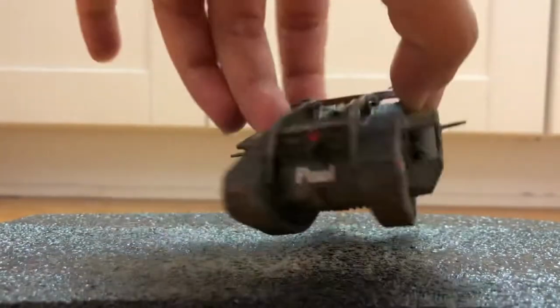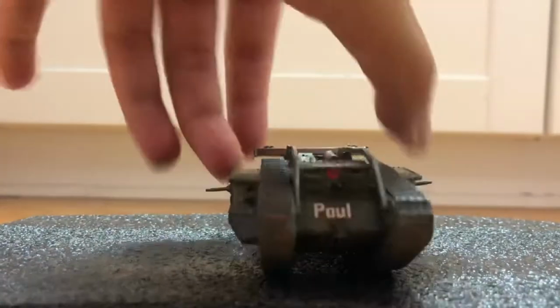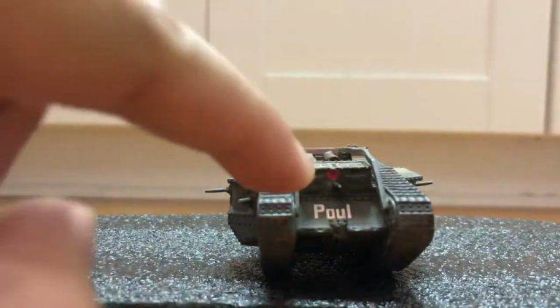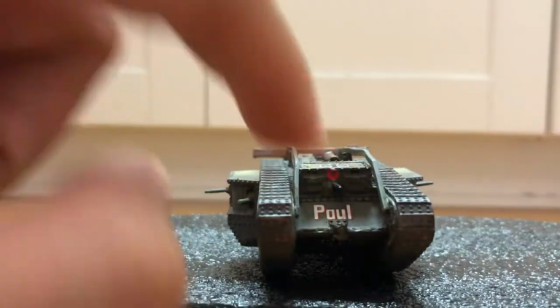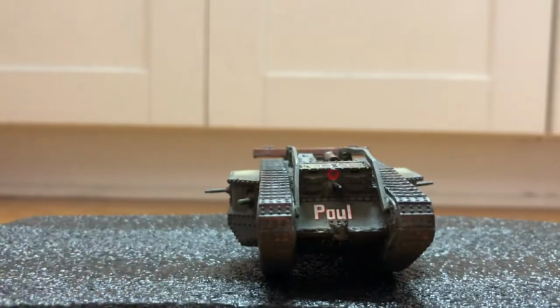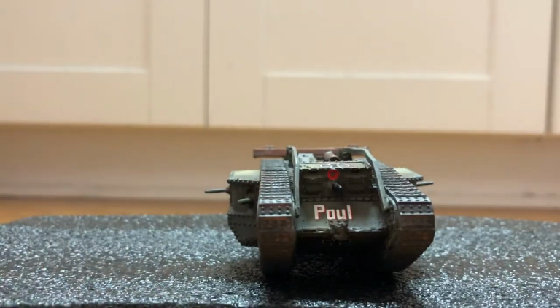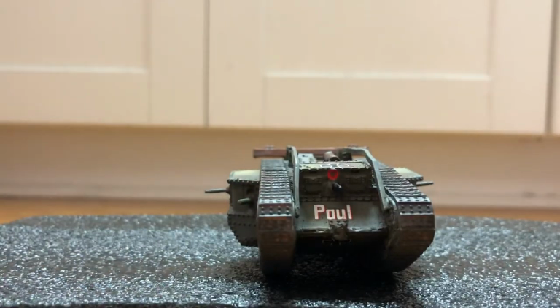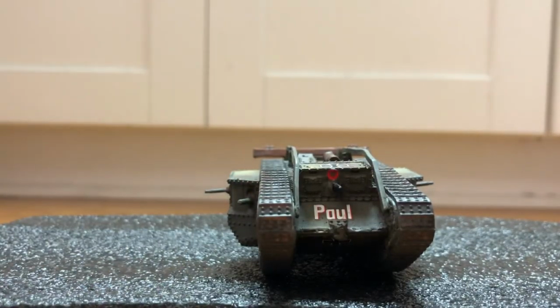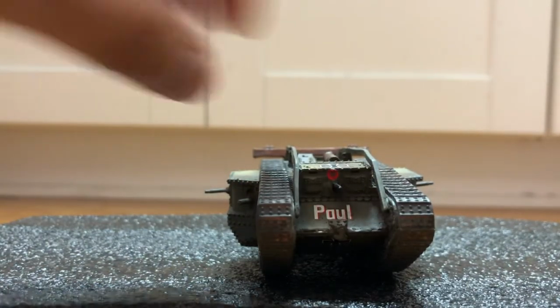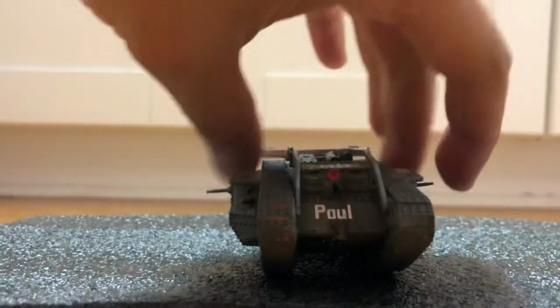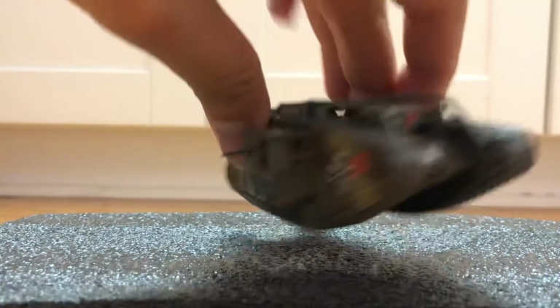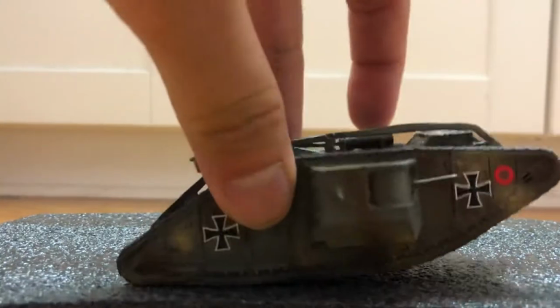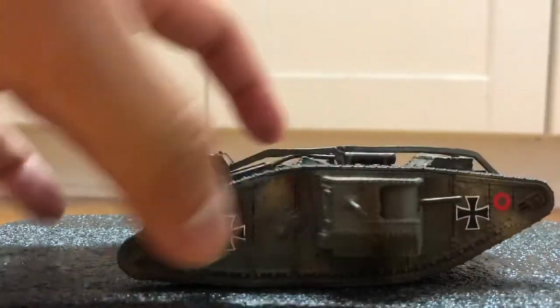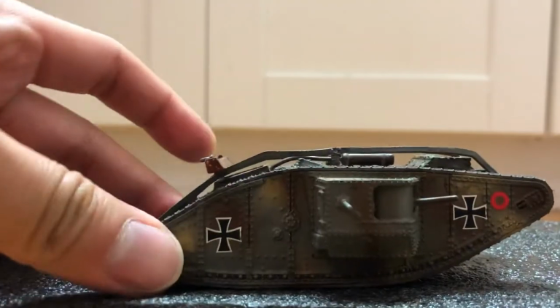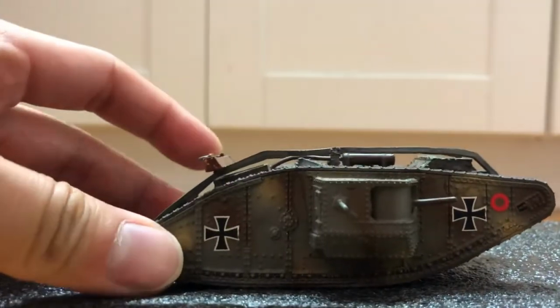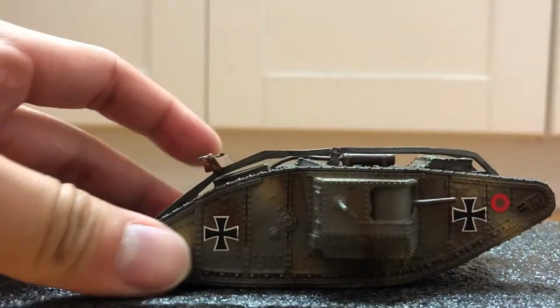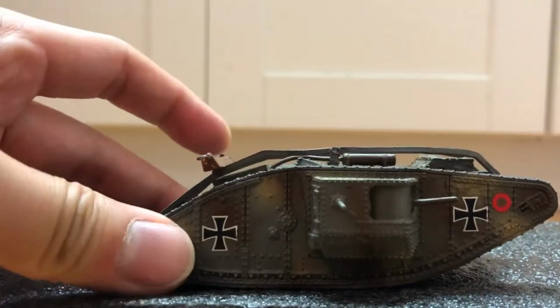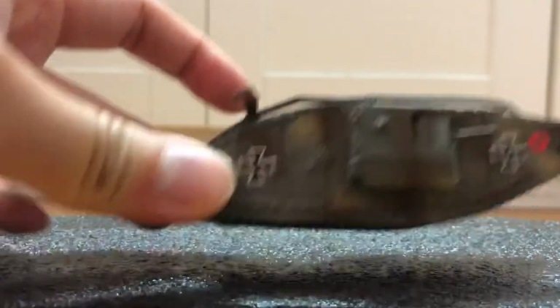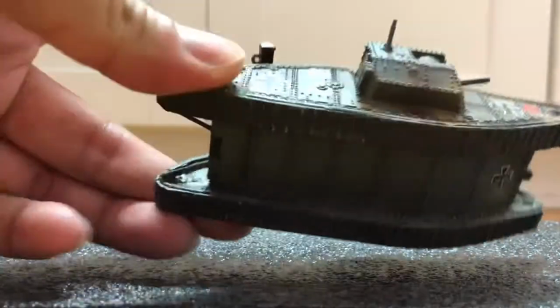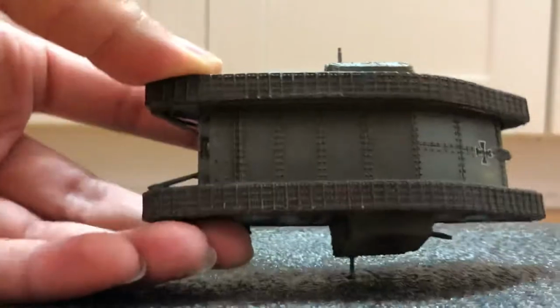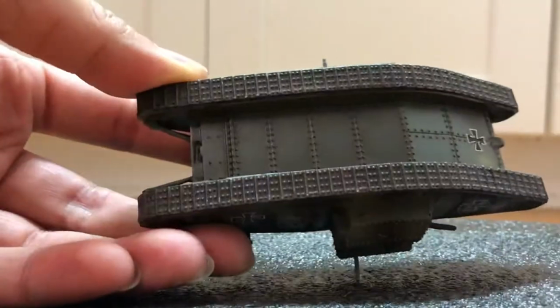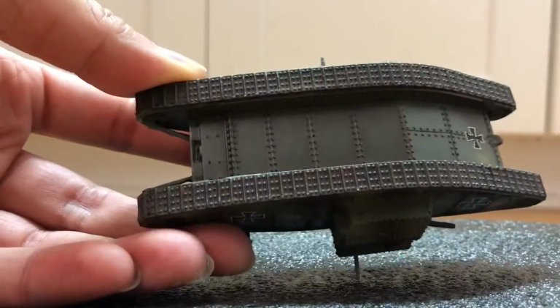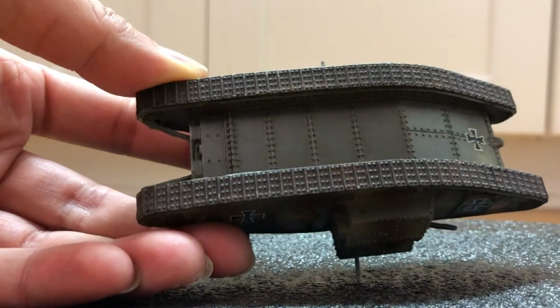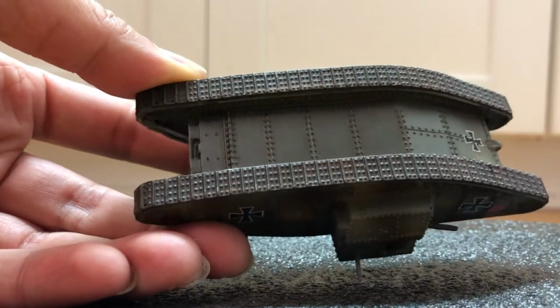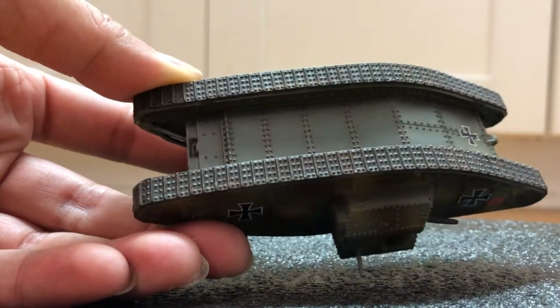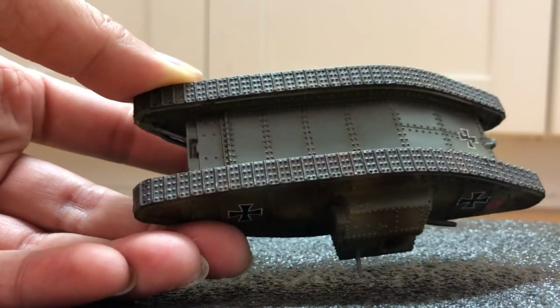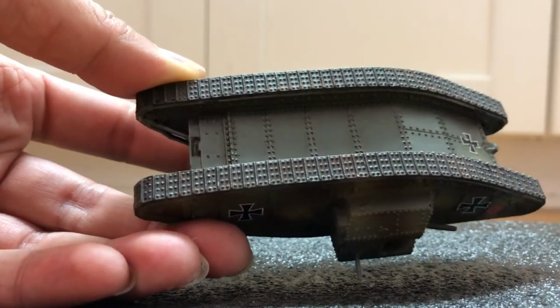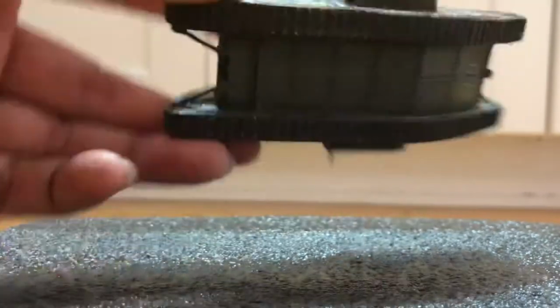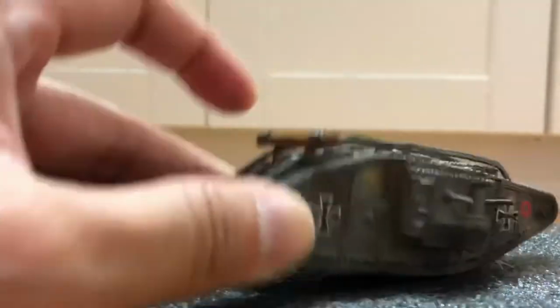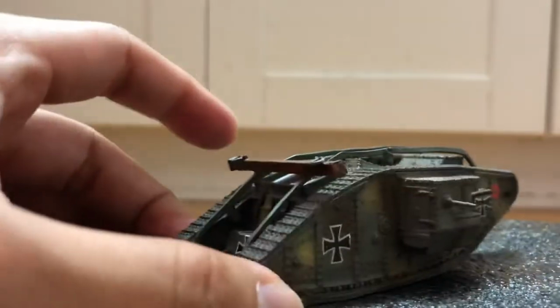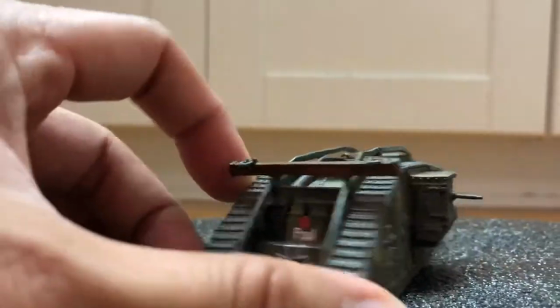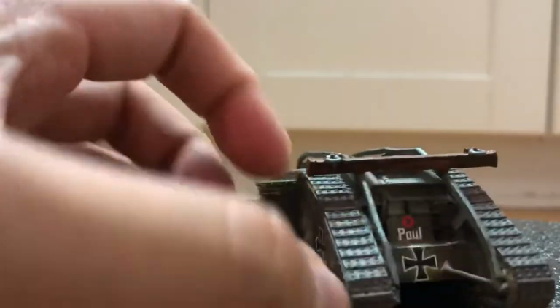Here's the name of the vehicle: Paul. The box says it's hand crafted and hand painted, so it's a pretty unique model — a unique kind of vehicle.